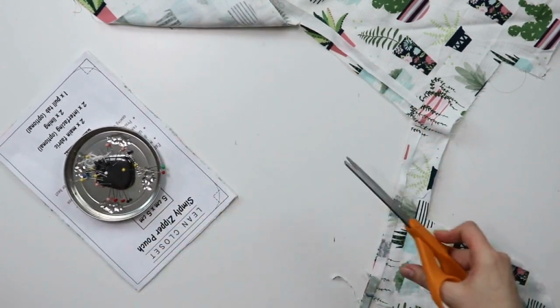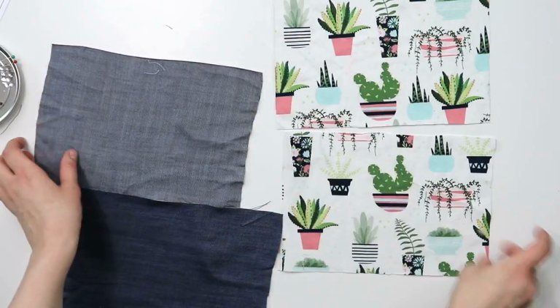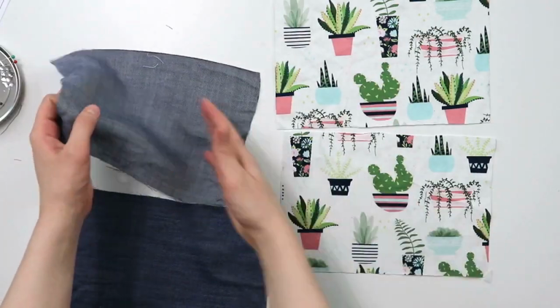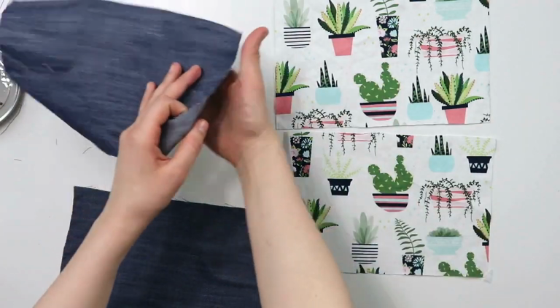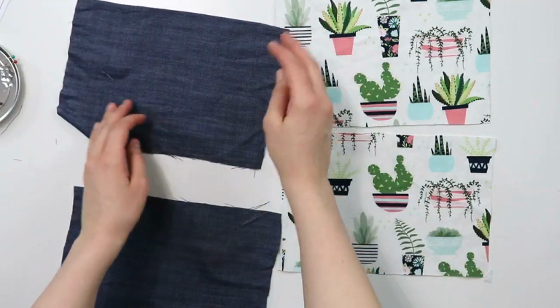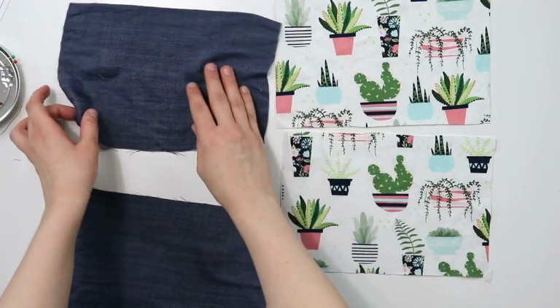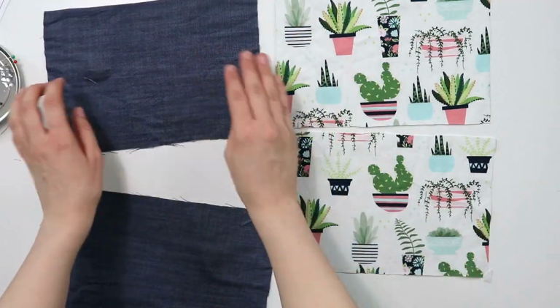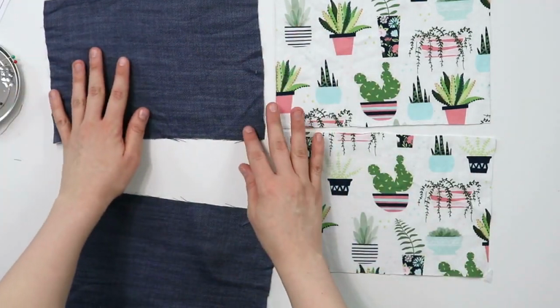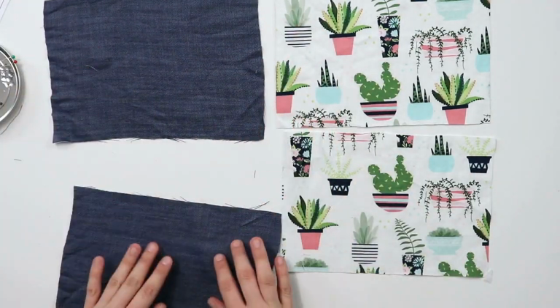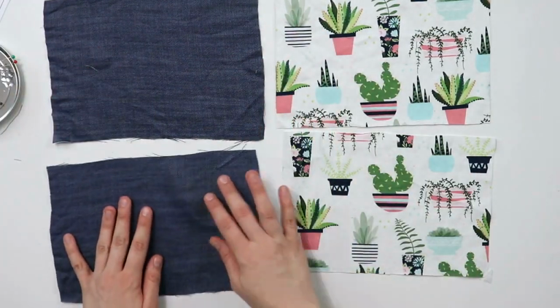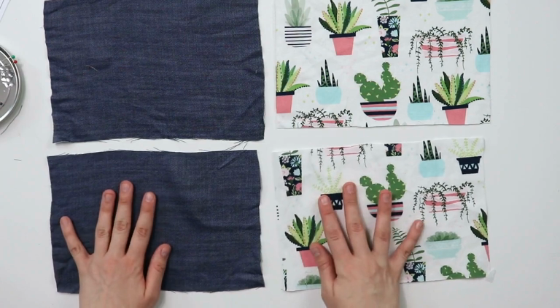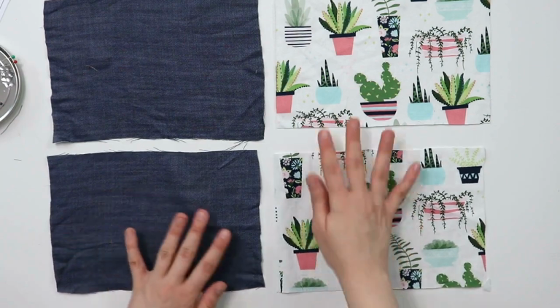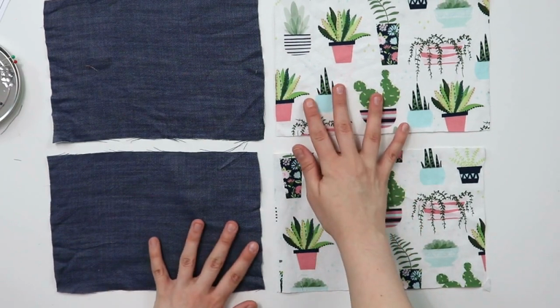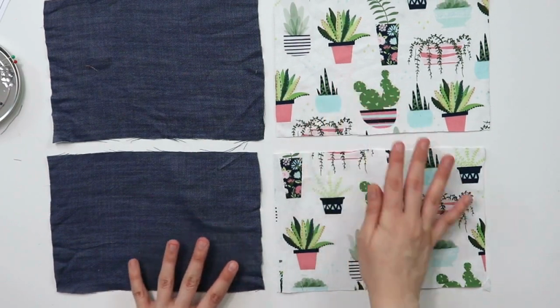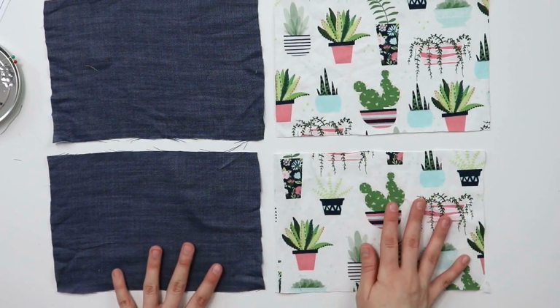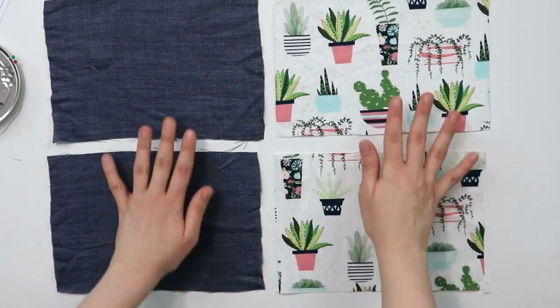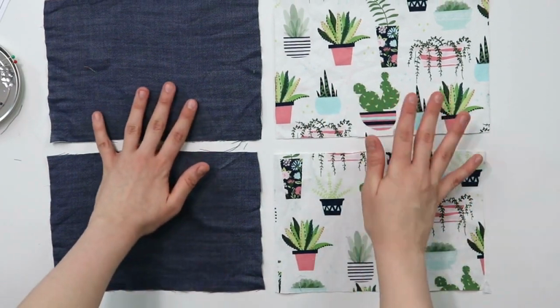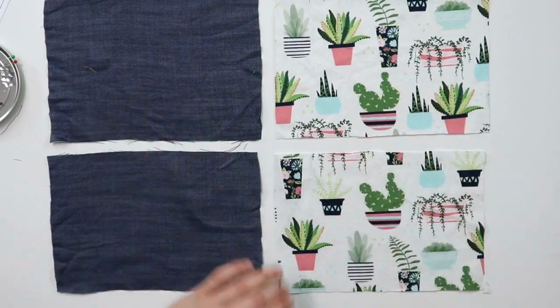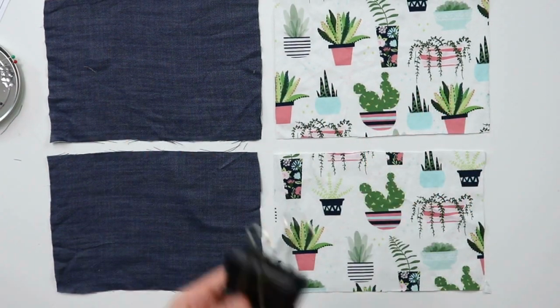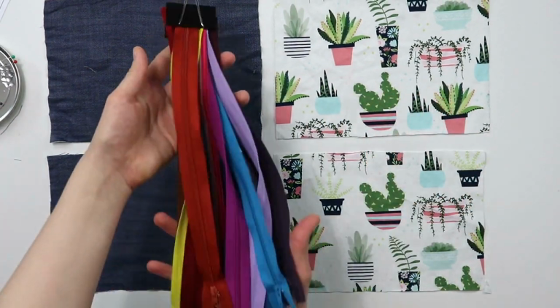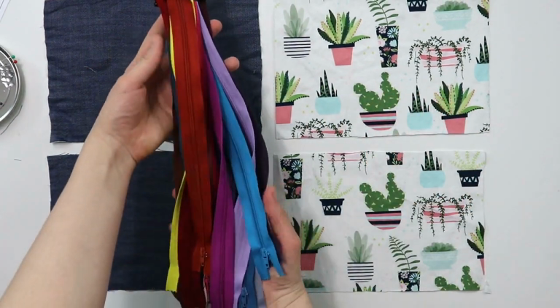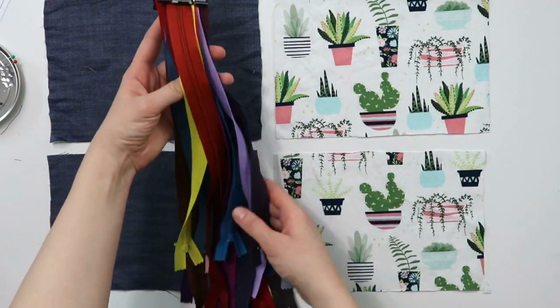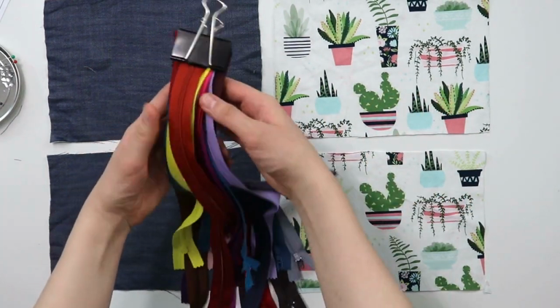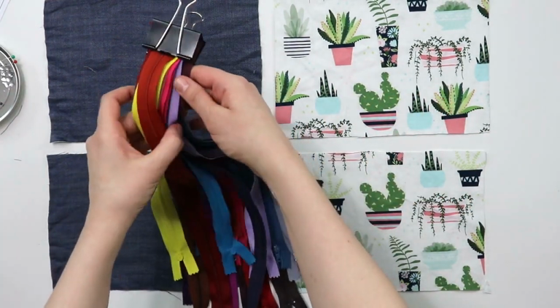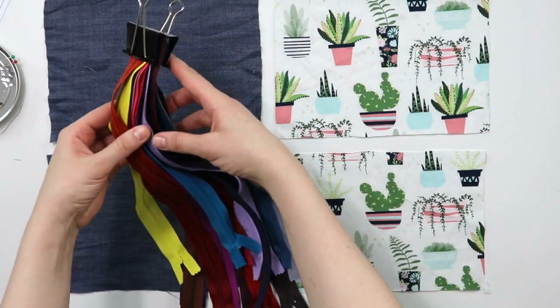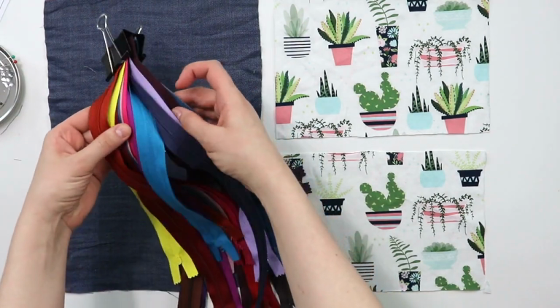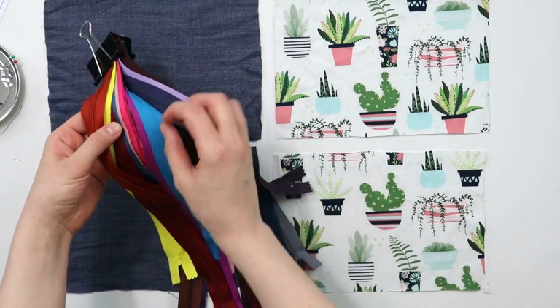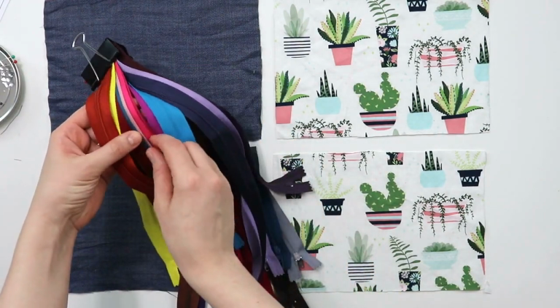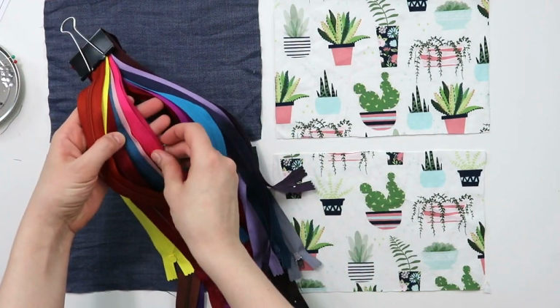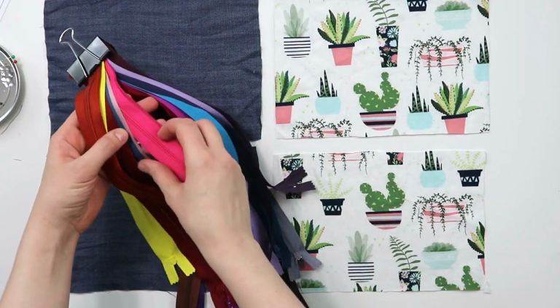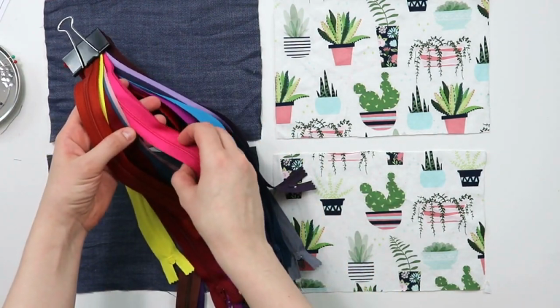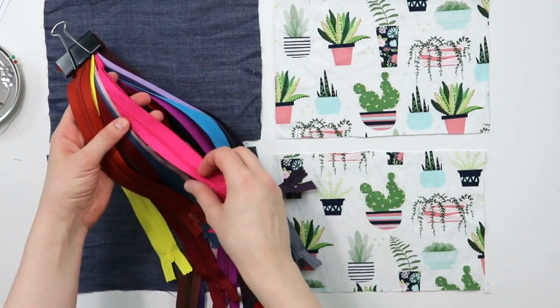It is best if you choose sturdy cotton fabric that will better shape your zipper pouch. Now, speaking of the zipper, let's find one that matches the color and also looks fun.